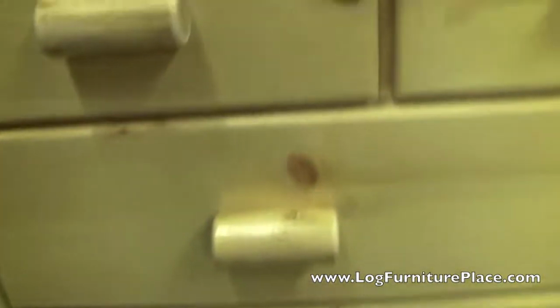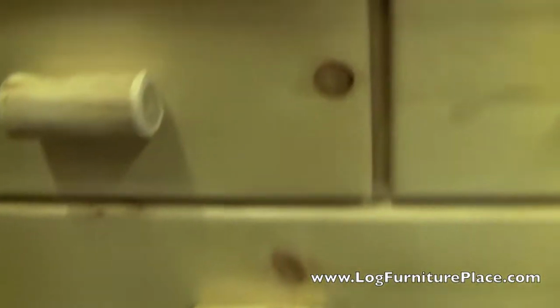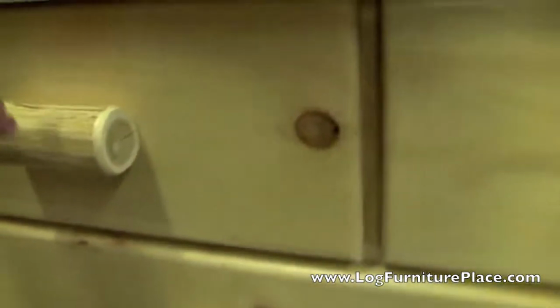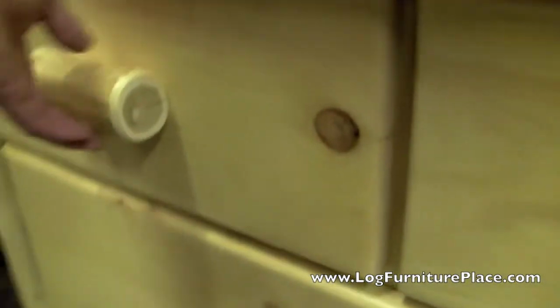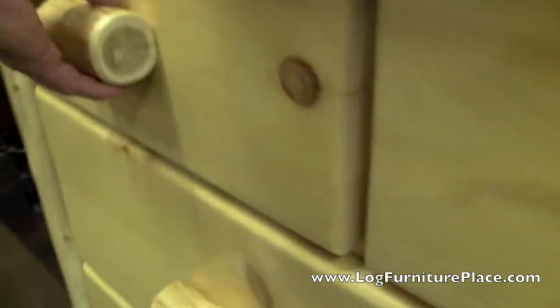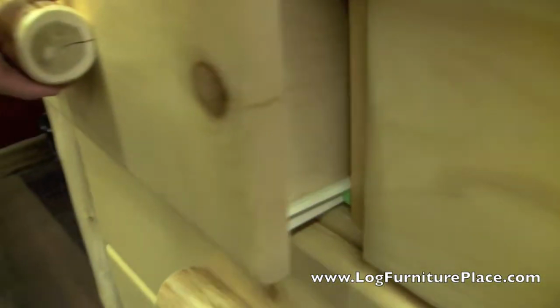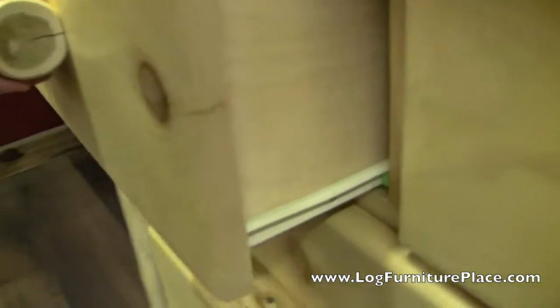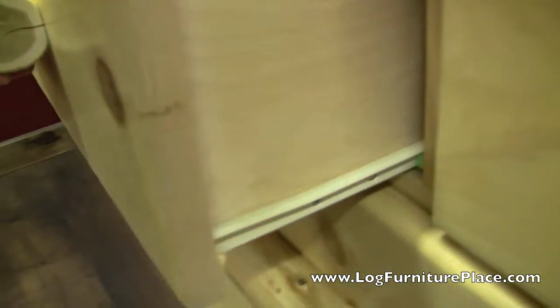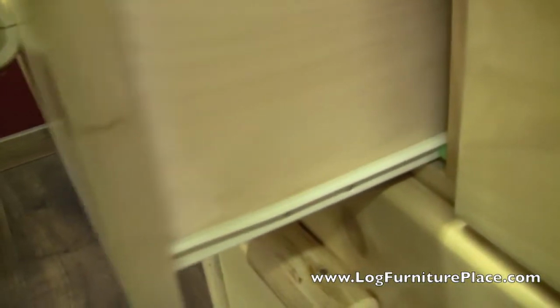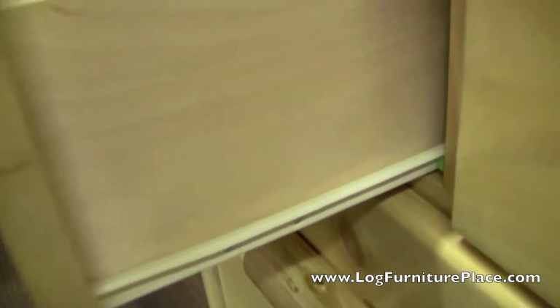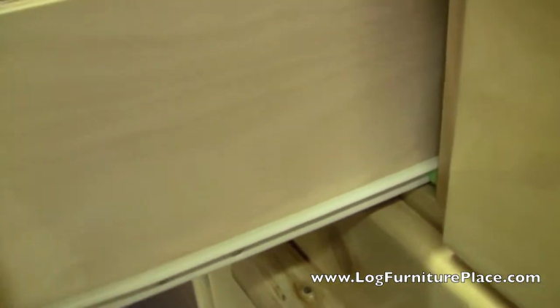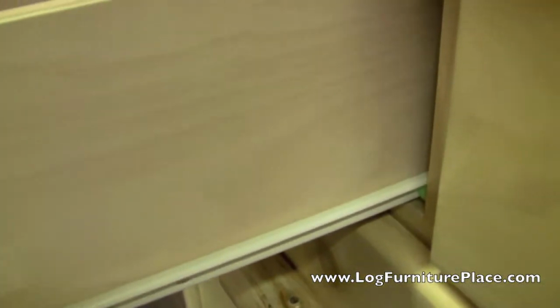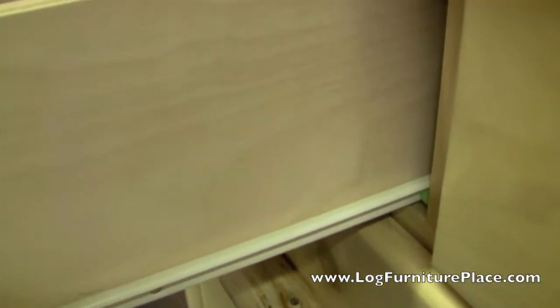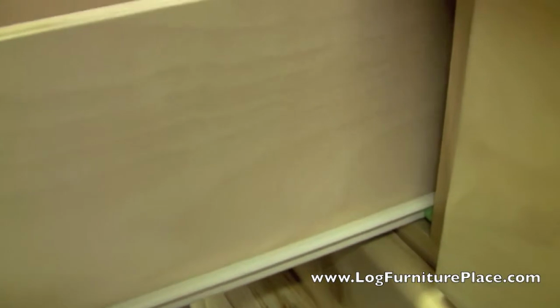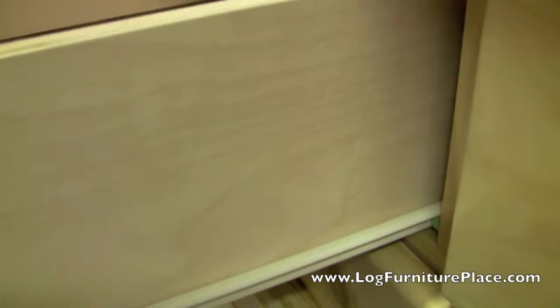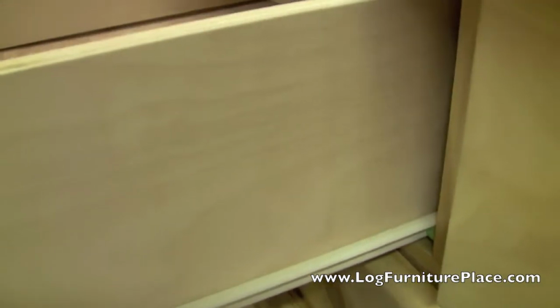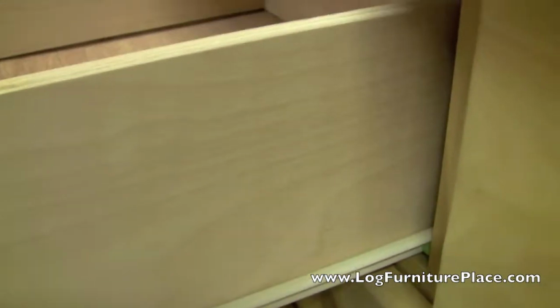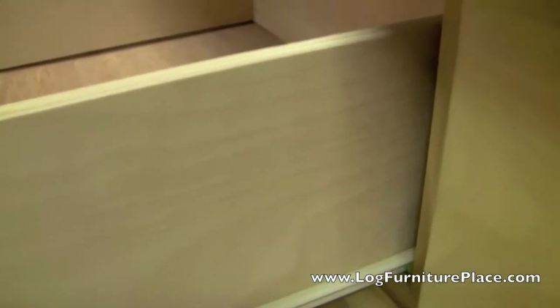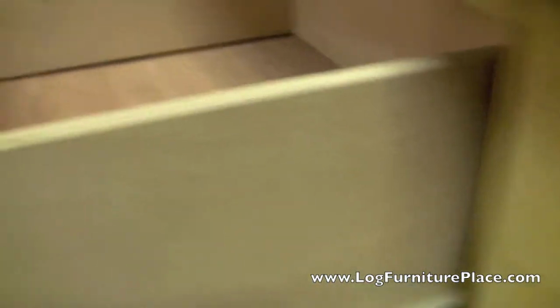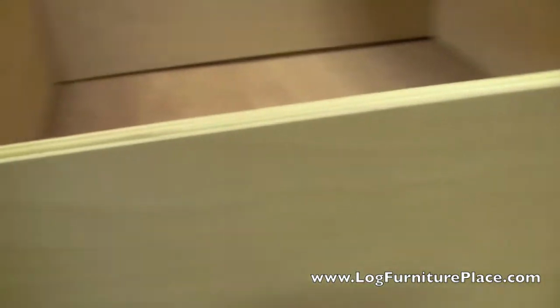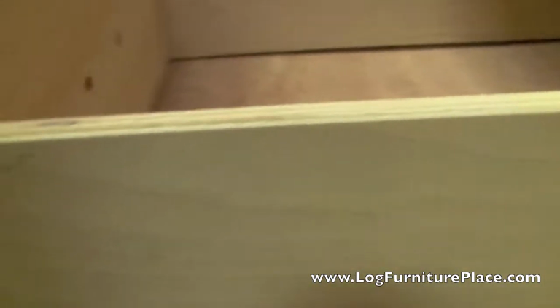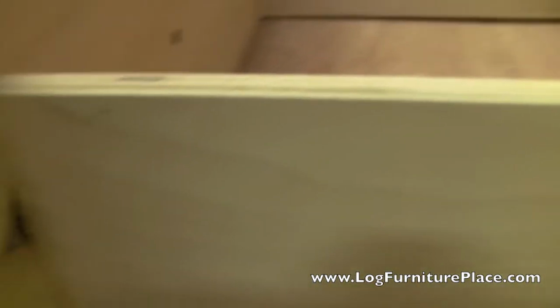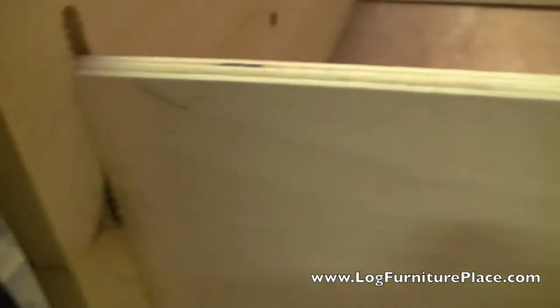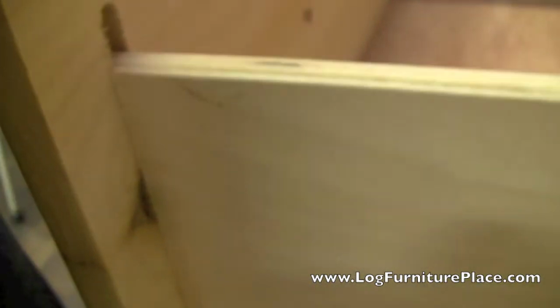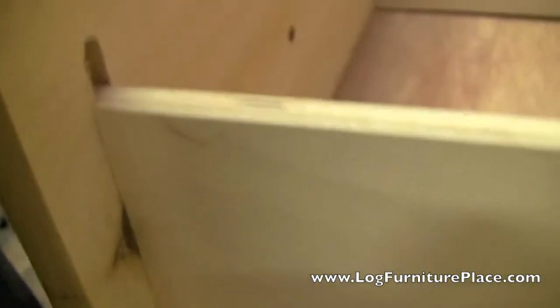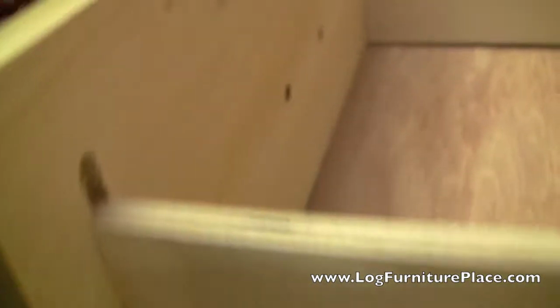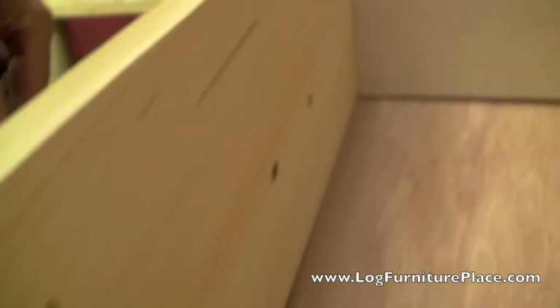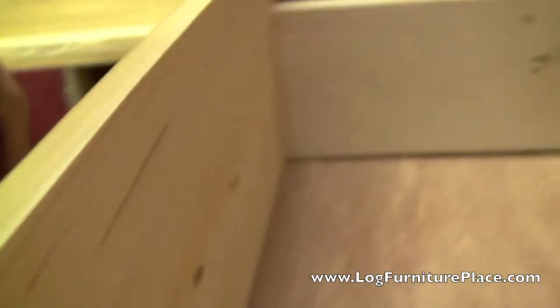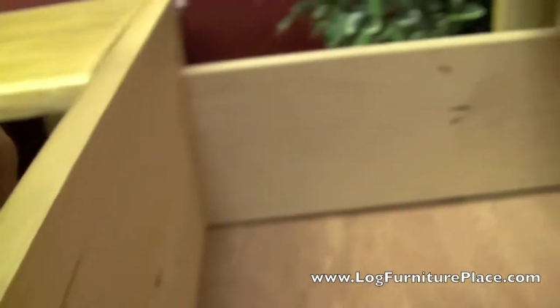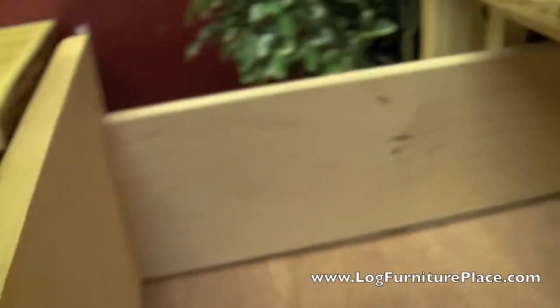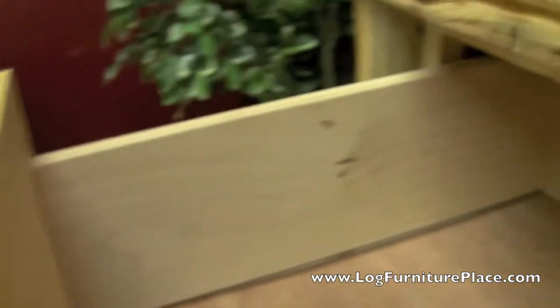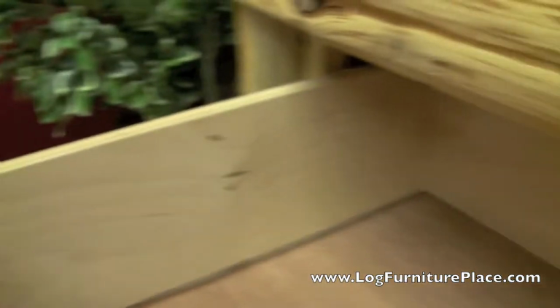It has flat drawer fronts and the drawers come standard with dual Euroglides. You can also upgrade to full extension drawer glides if you desire.